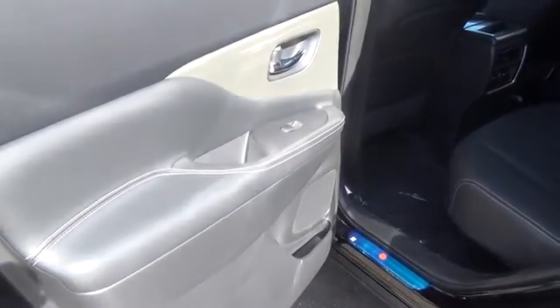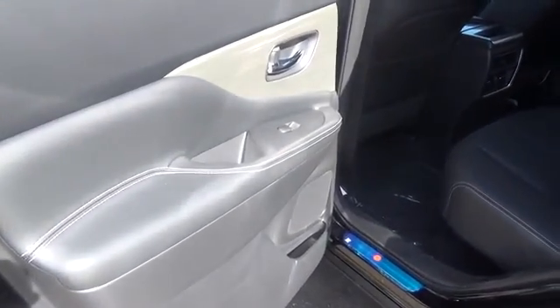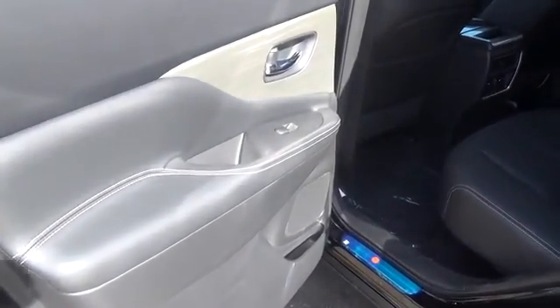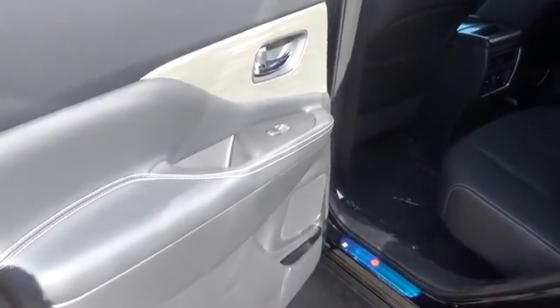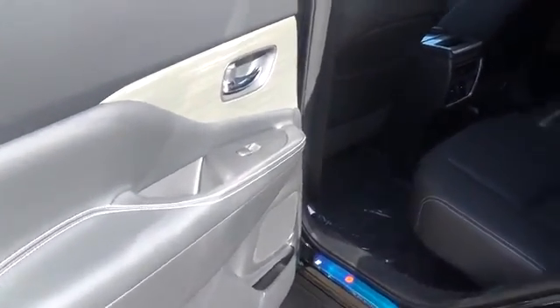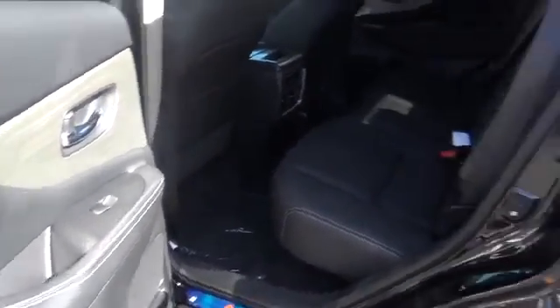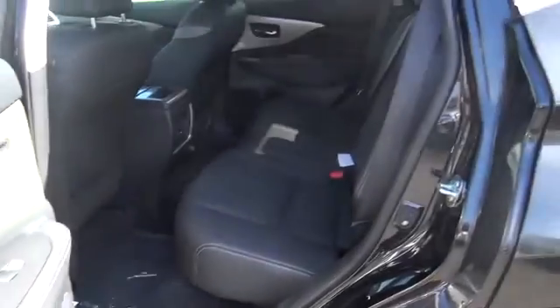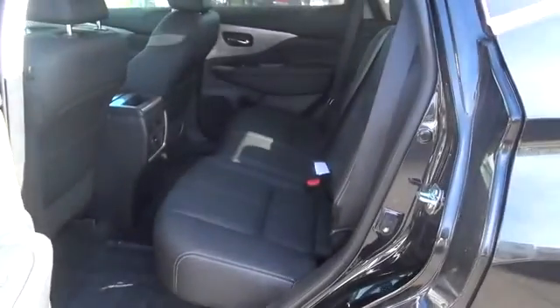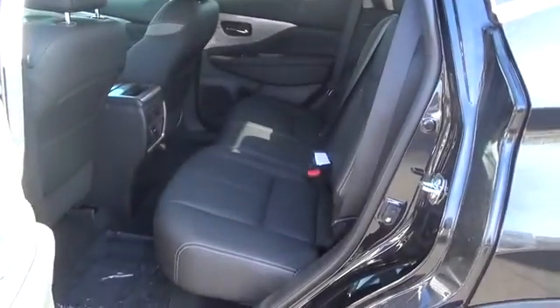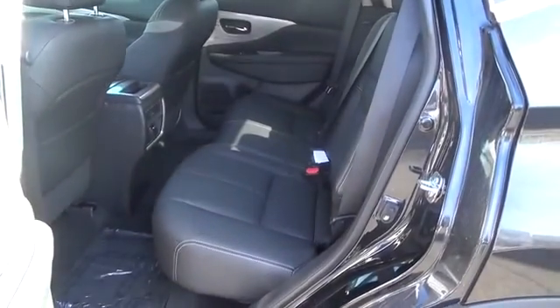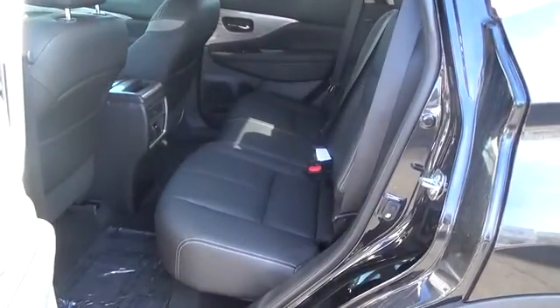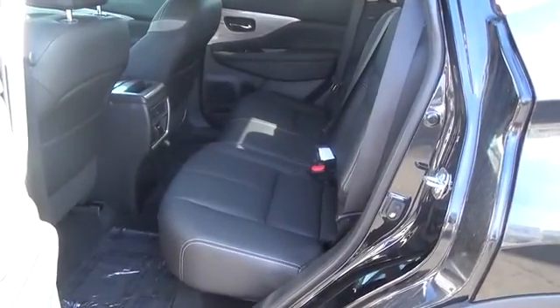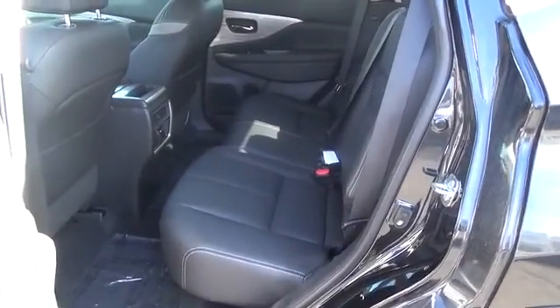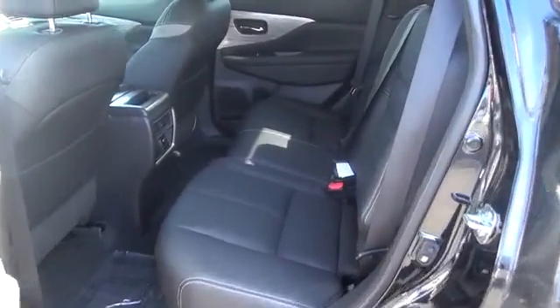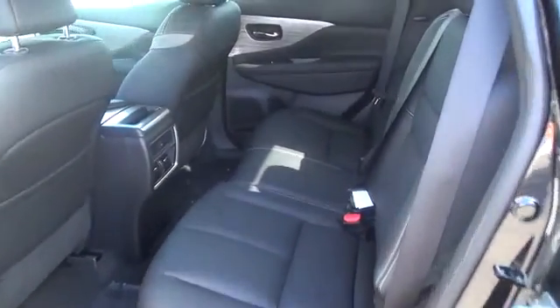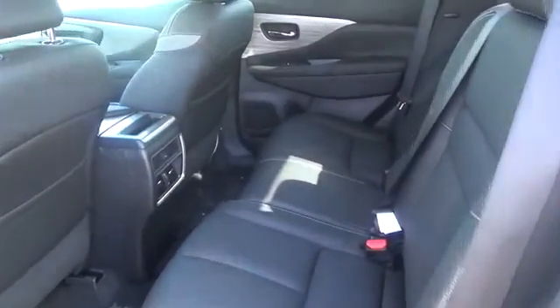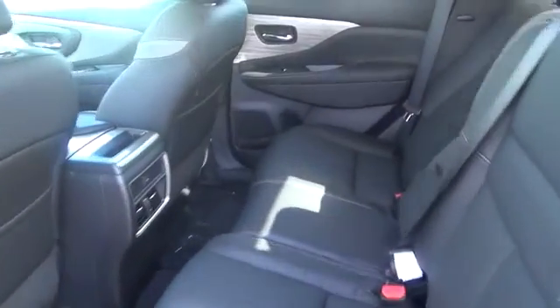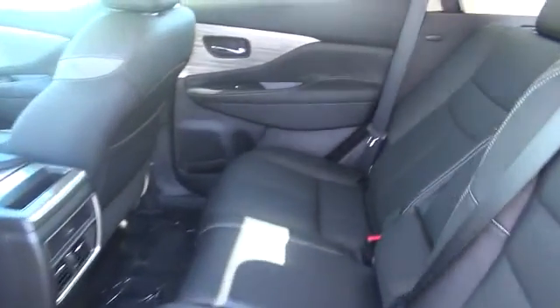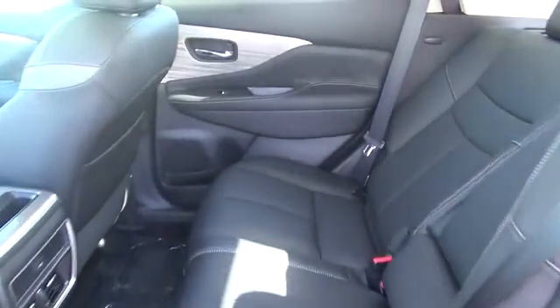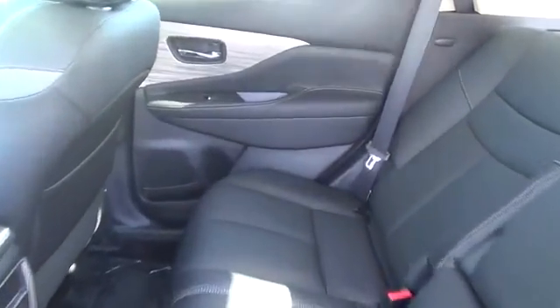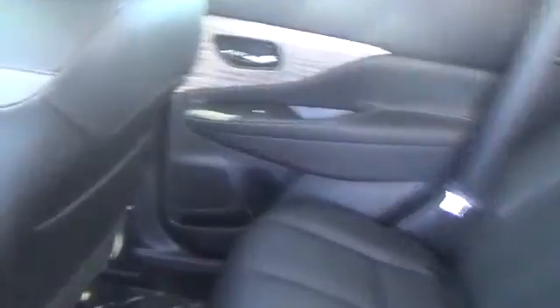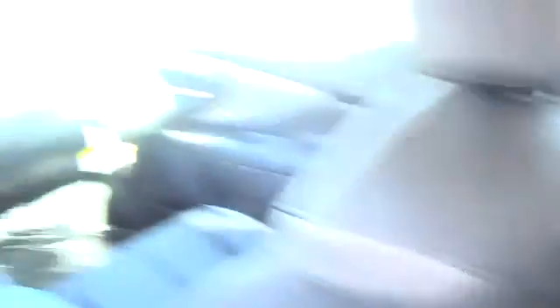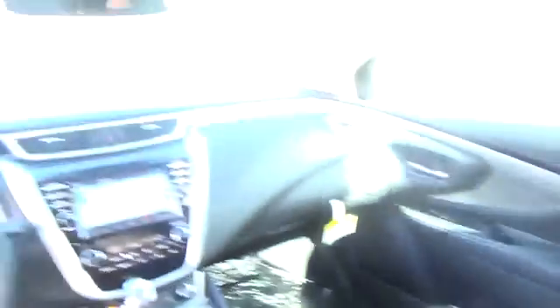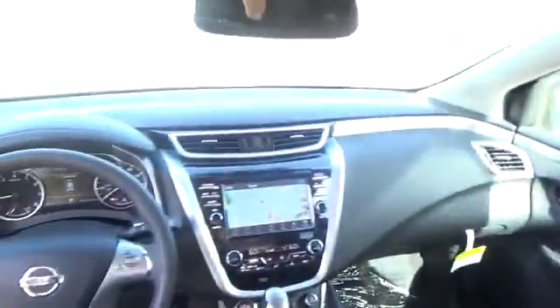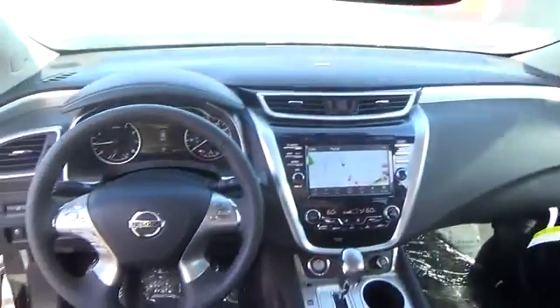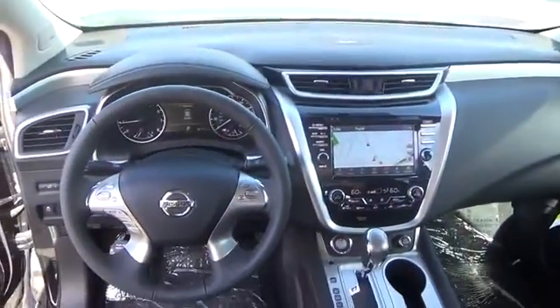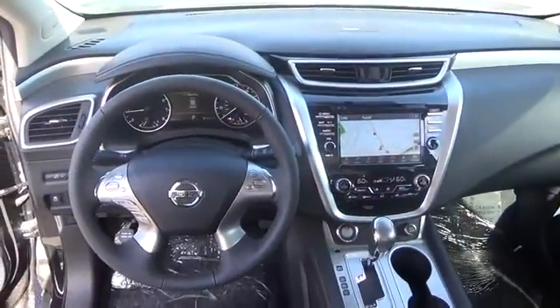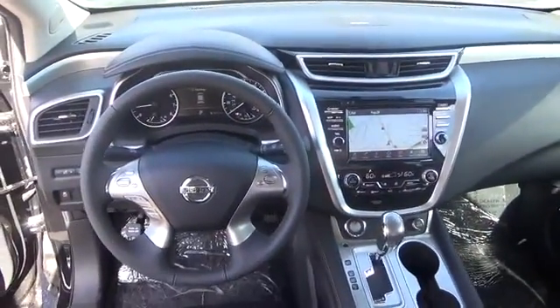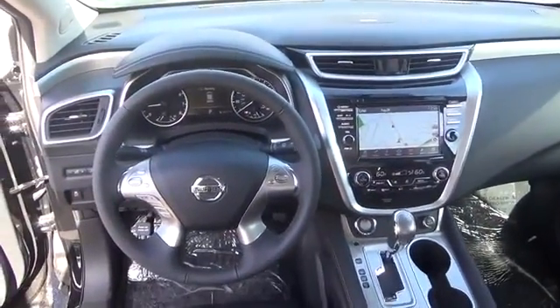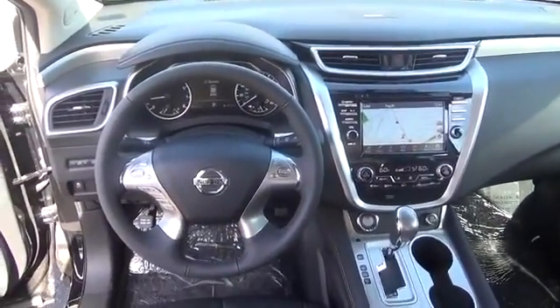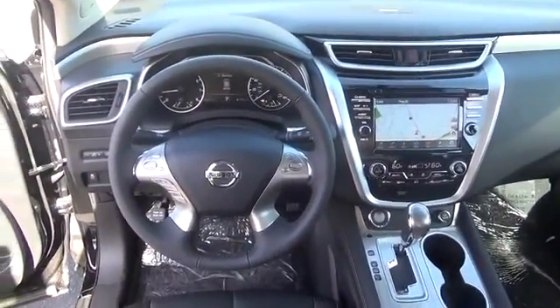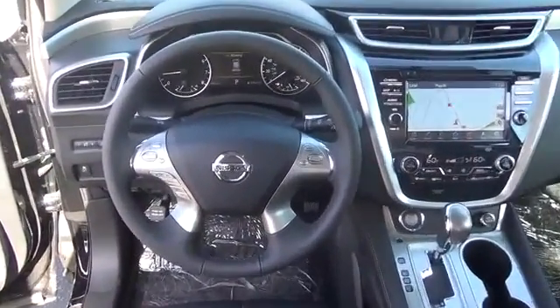Nissan Connect with navigation and mobile apps, 8-way power driver seat, front and rear passenger USB connection ports, leather-appointed and heated front seats, Bose premium audio system, and adjustable ambient interior lighting.